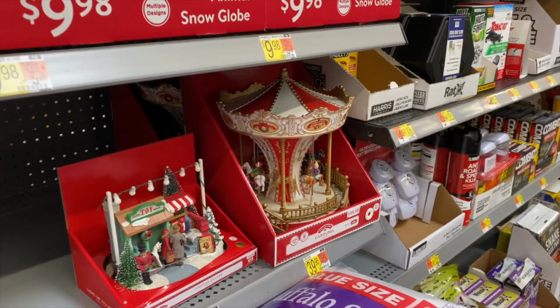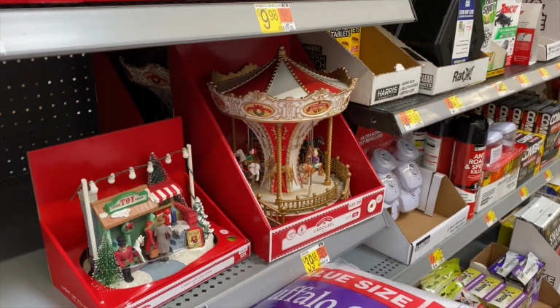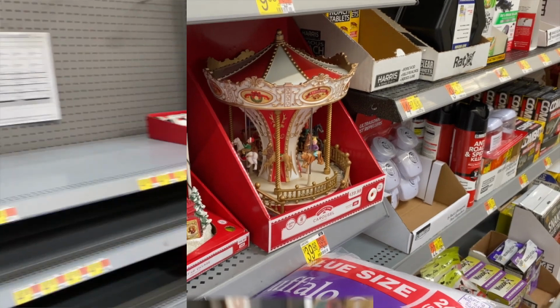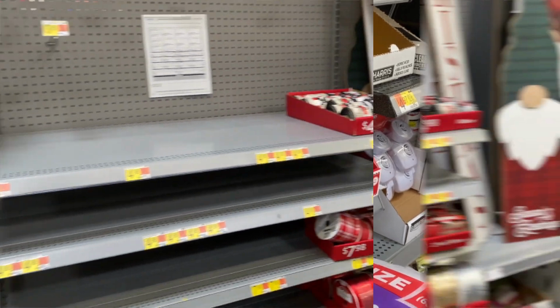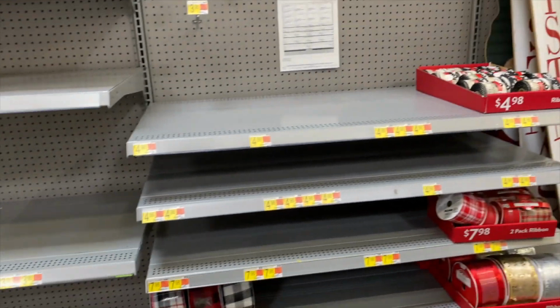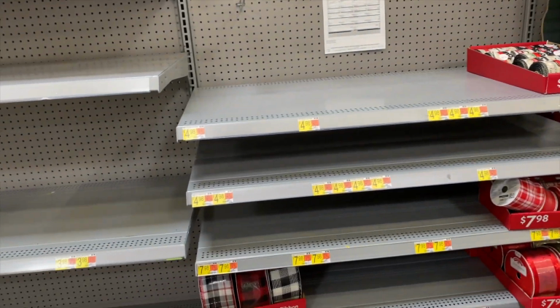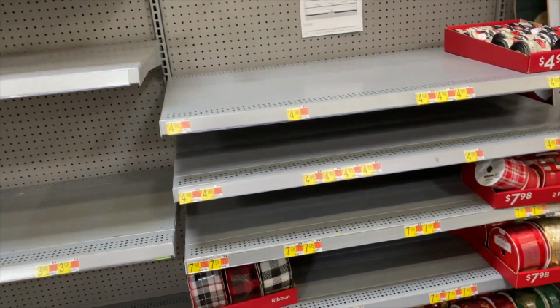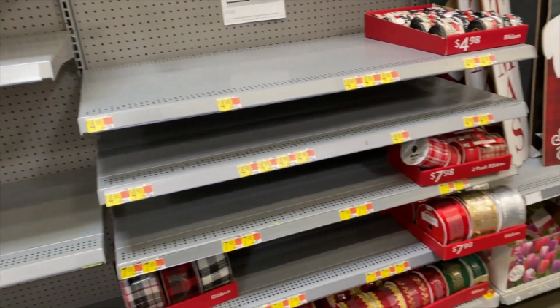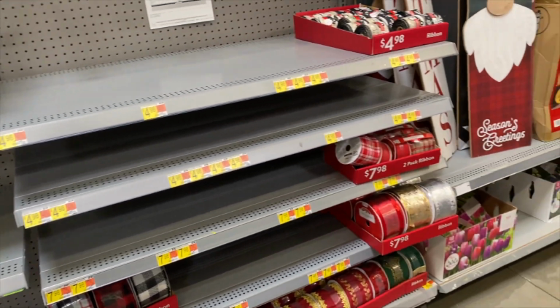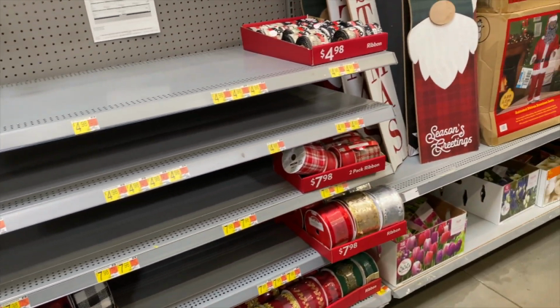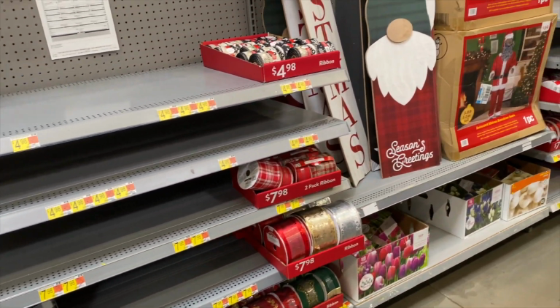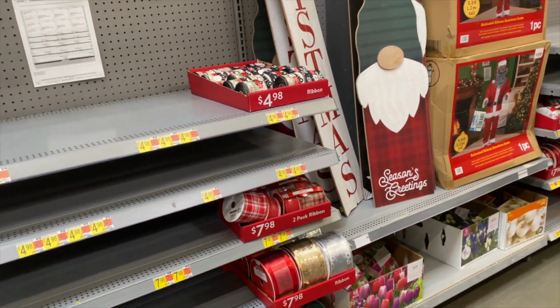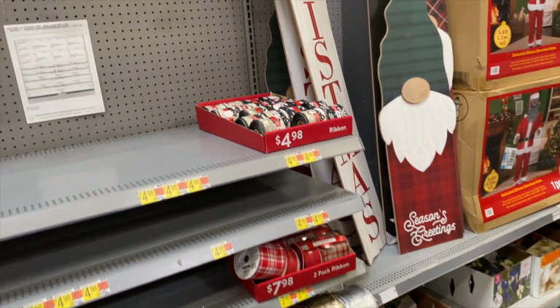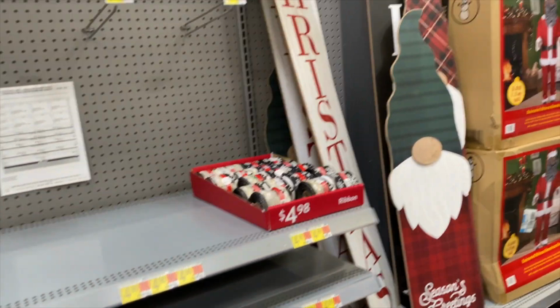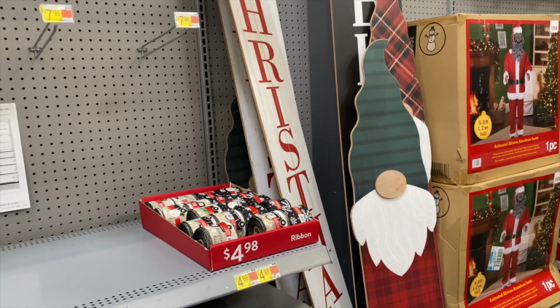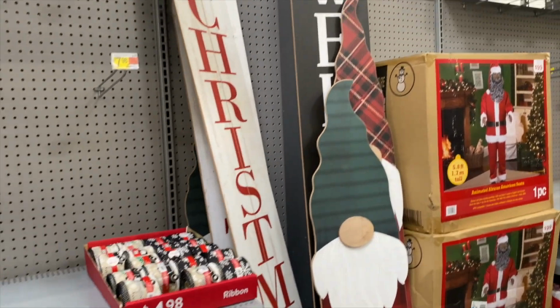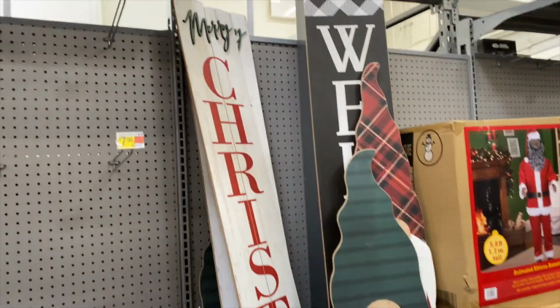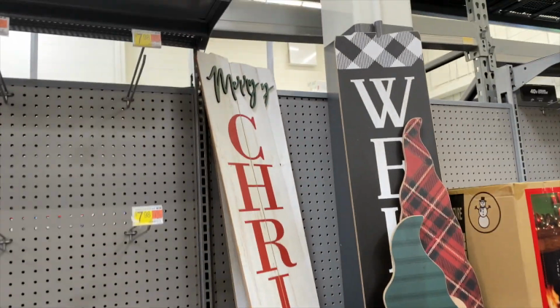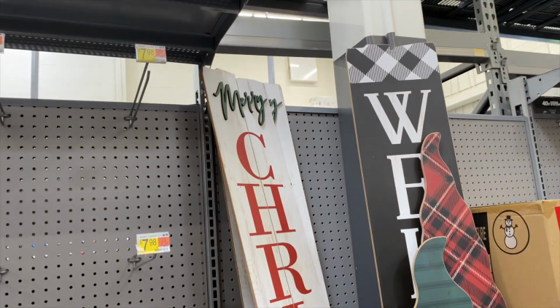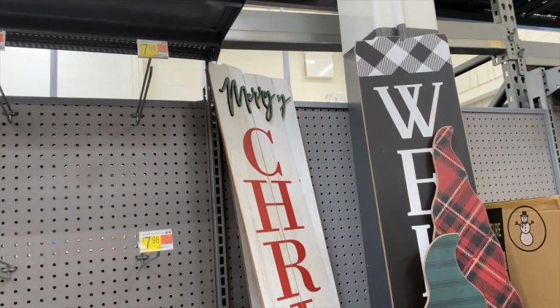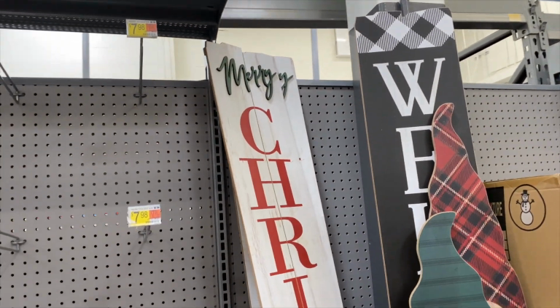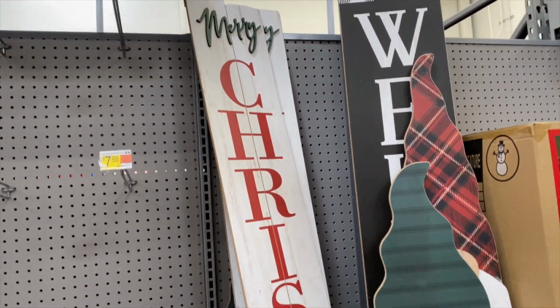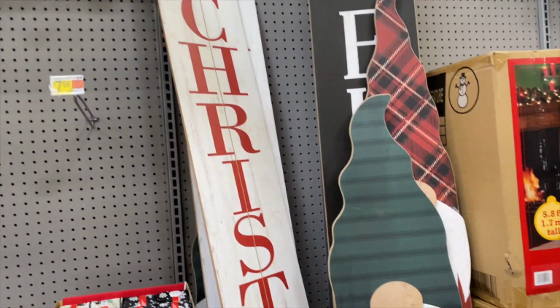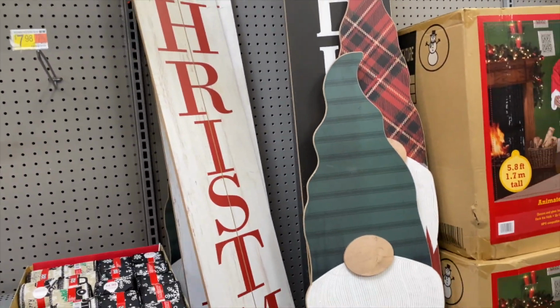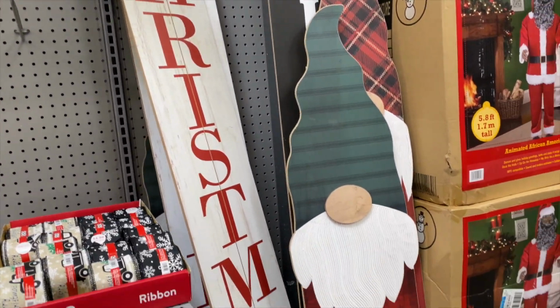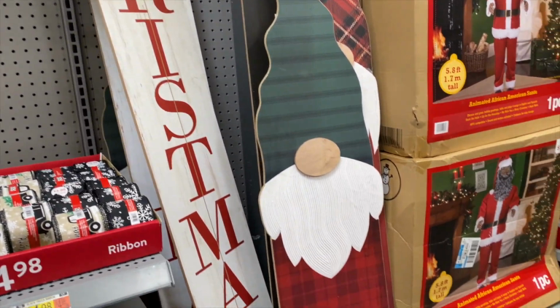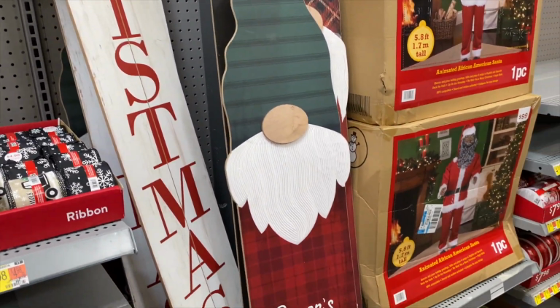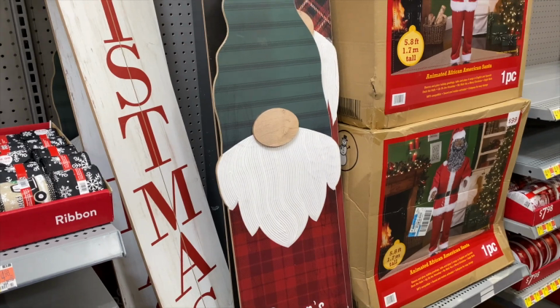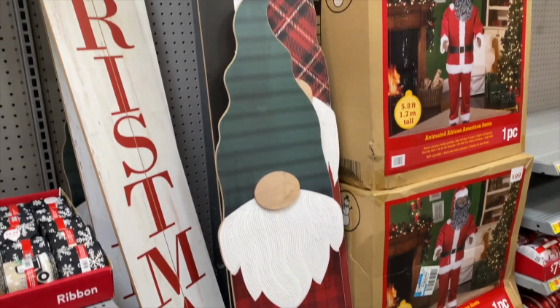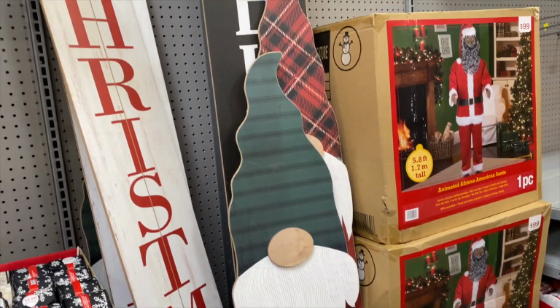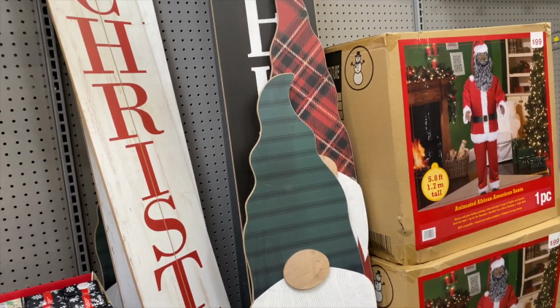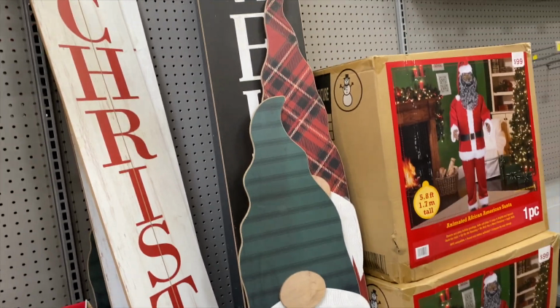Over here they just have a lot of different ribbons like they always have. They got some little Merry Christmas signs you can put on your front porch, they got the little gnome that says Season's Greetings - those are cute.